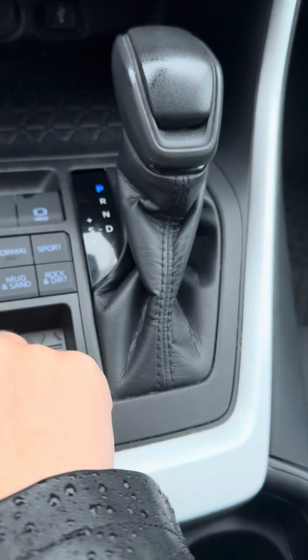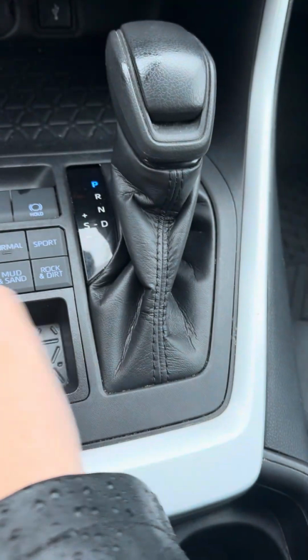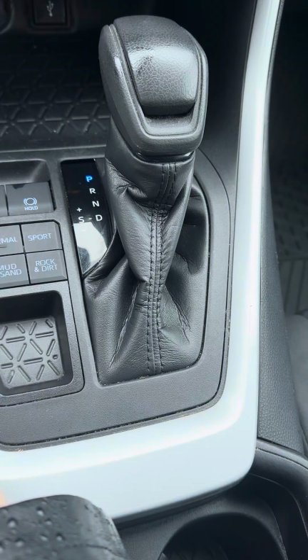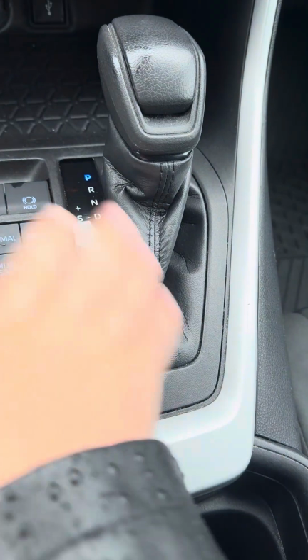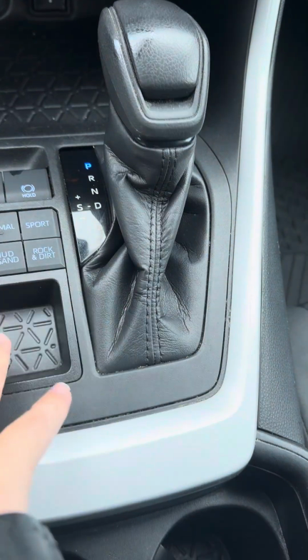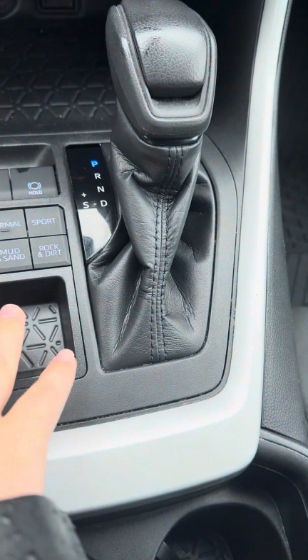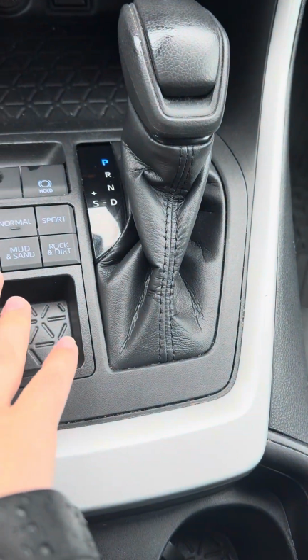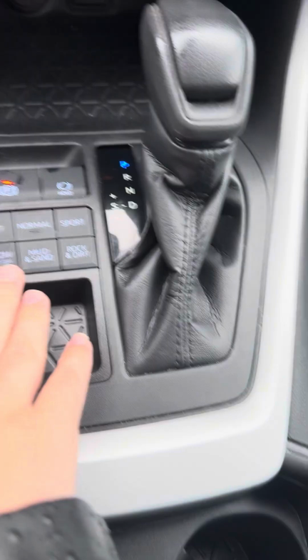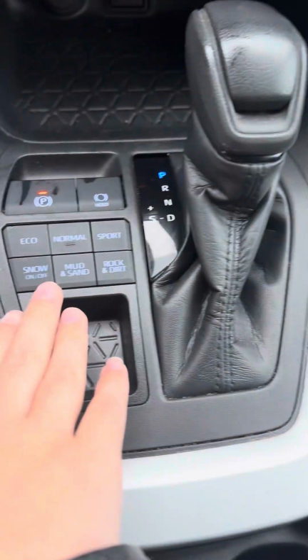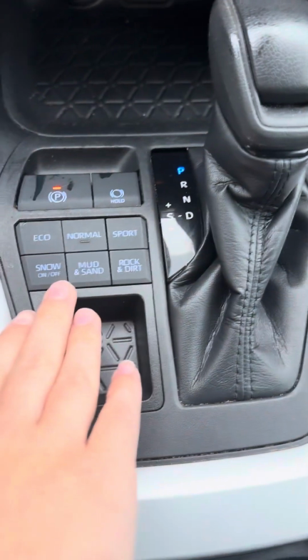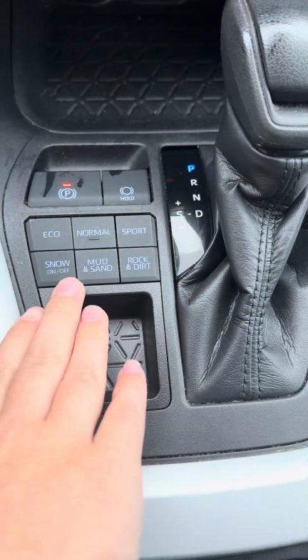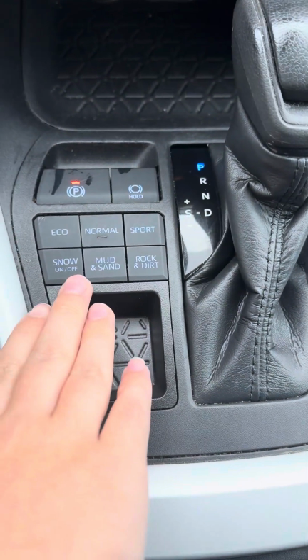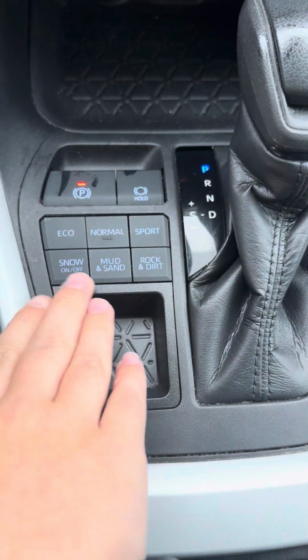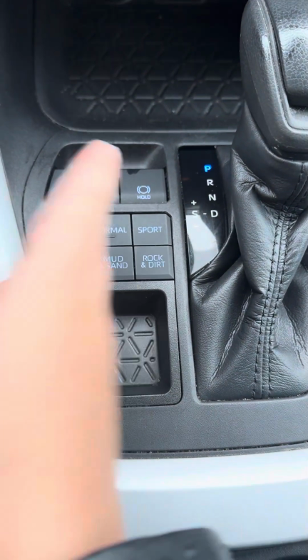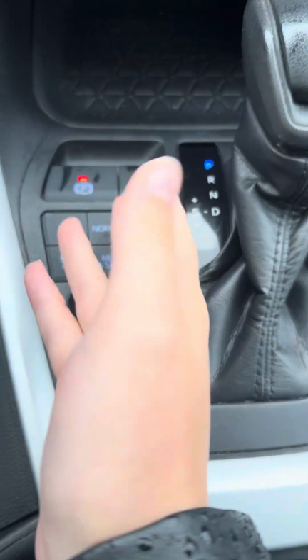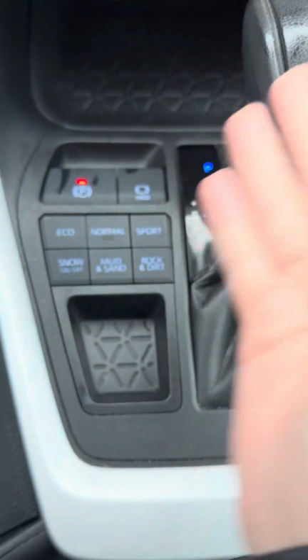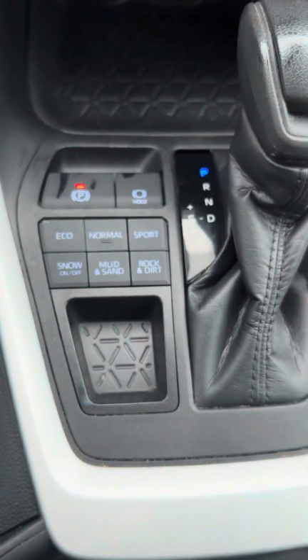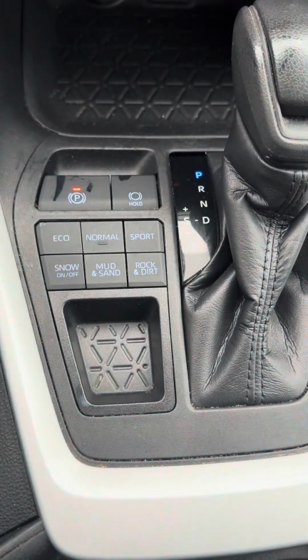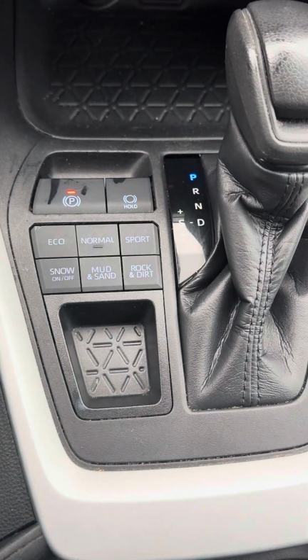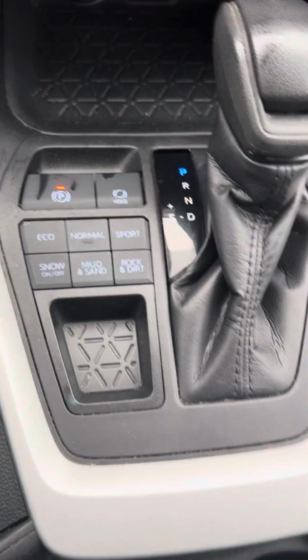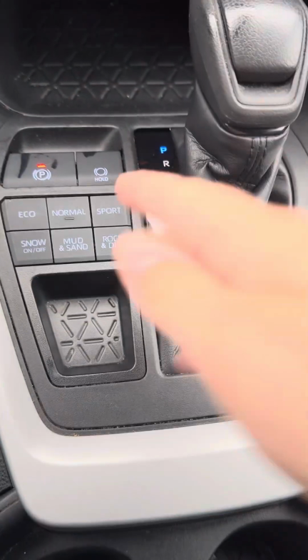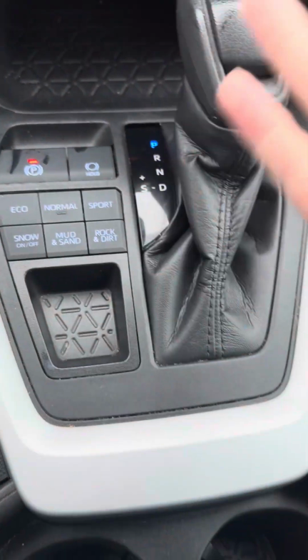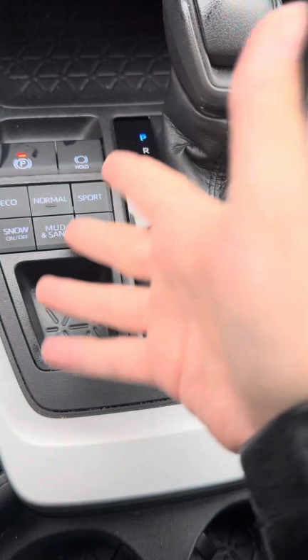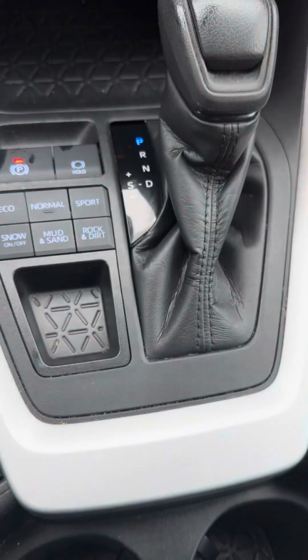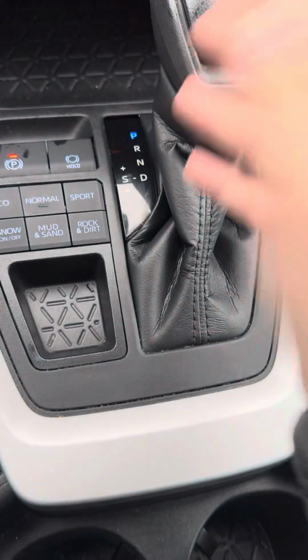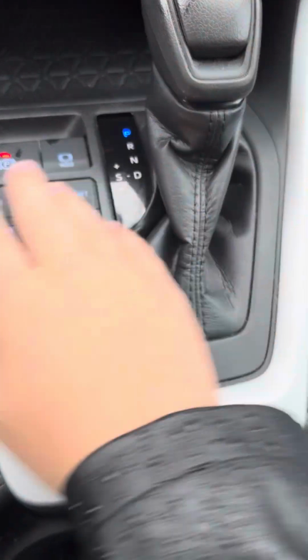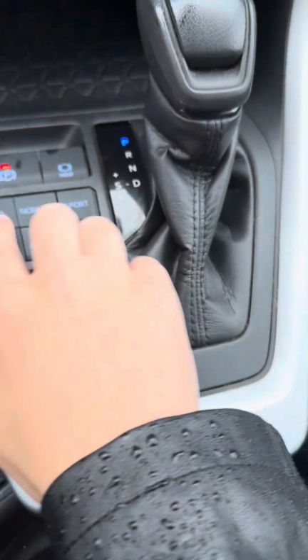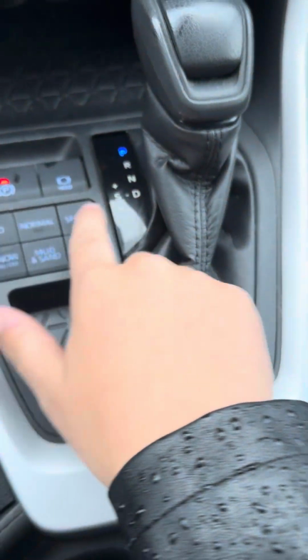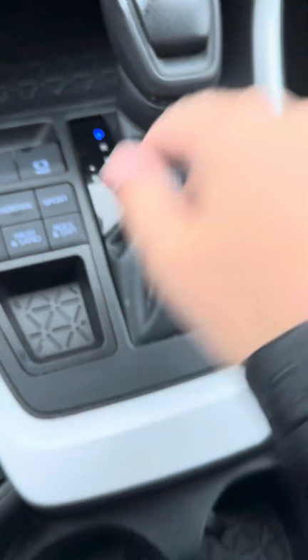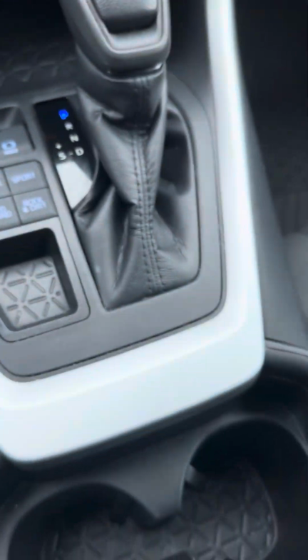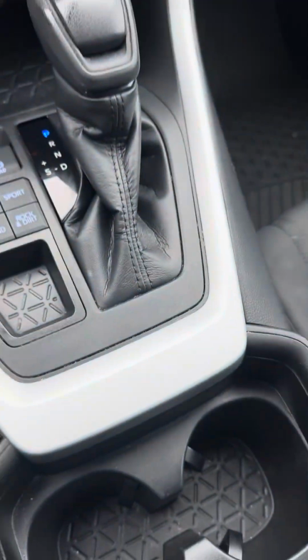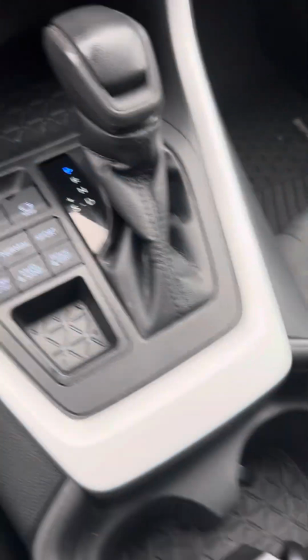You have your different drive and terrain modes. So snow mode — great for winter — rock, dirt, mud, sand, and then eco, normal, and sport modes in here.